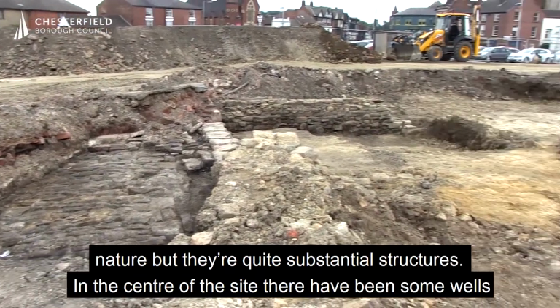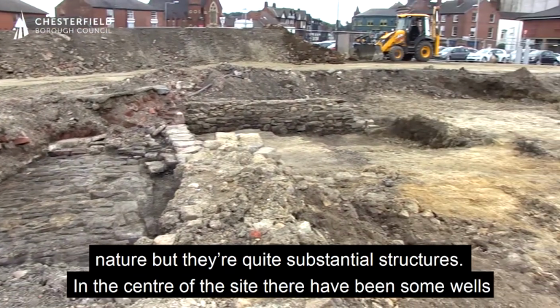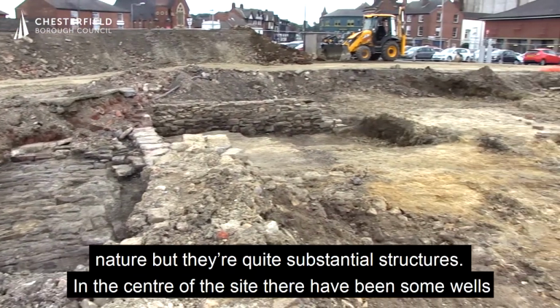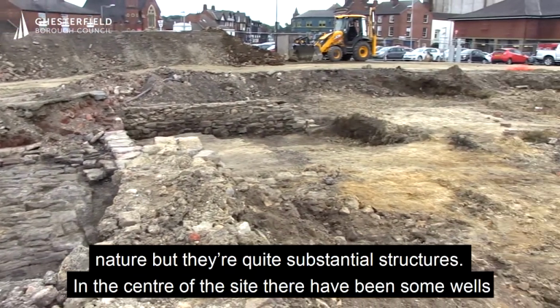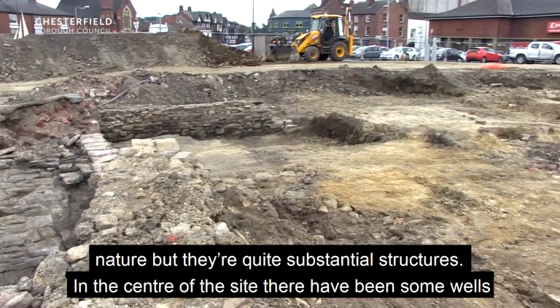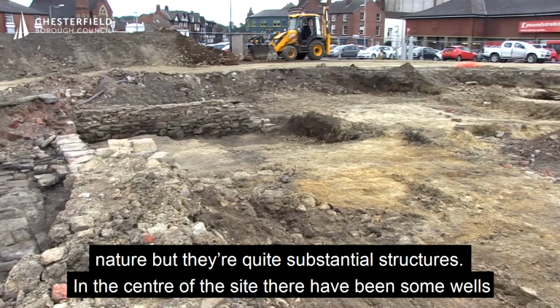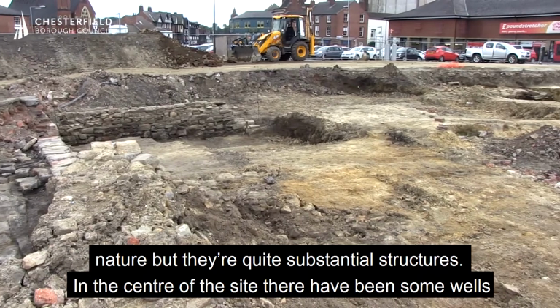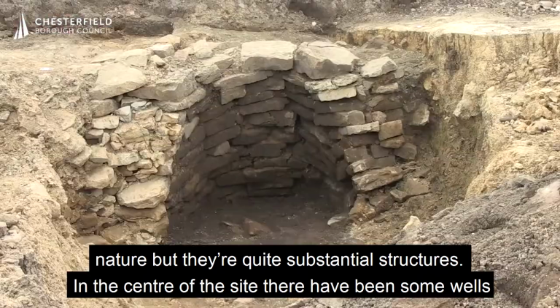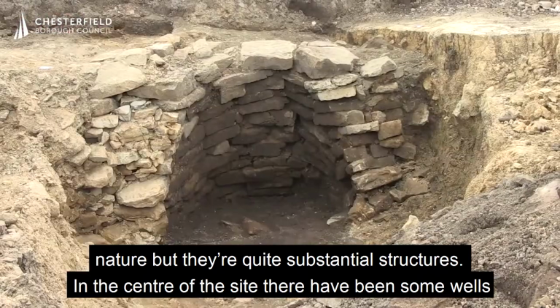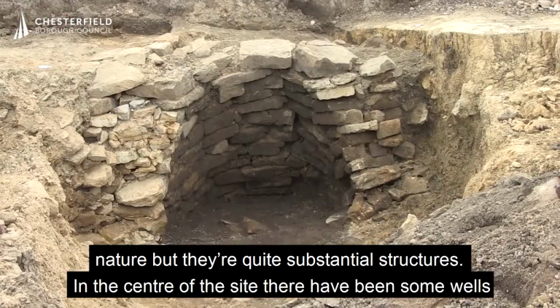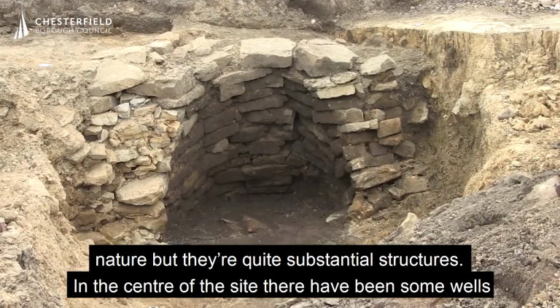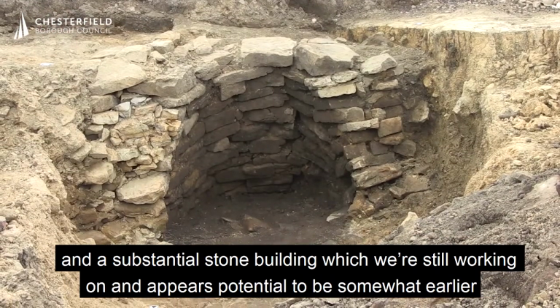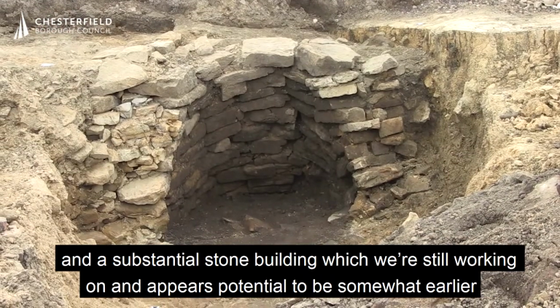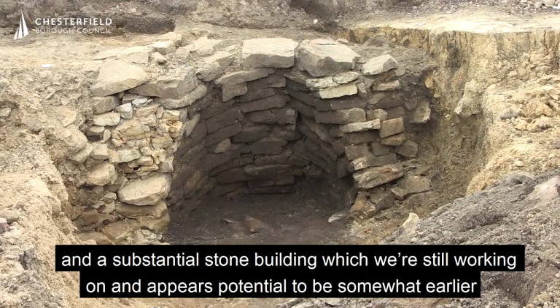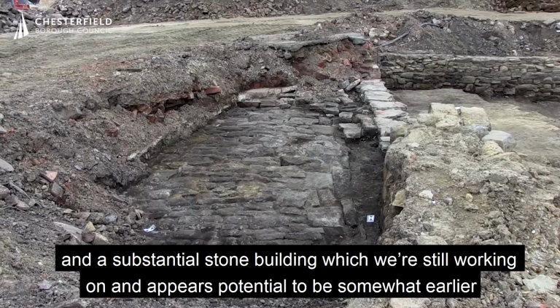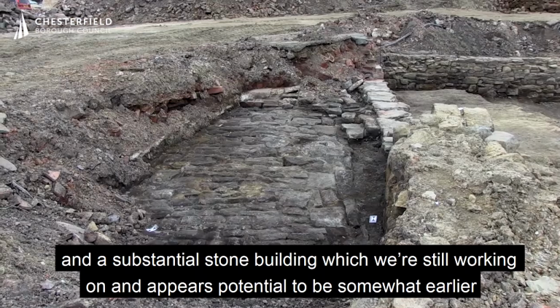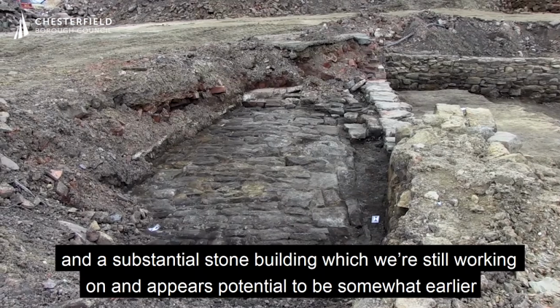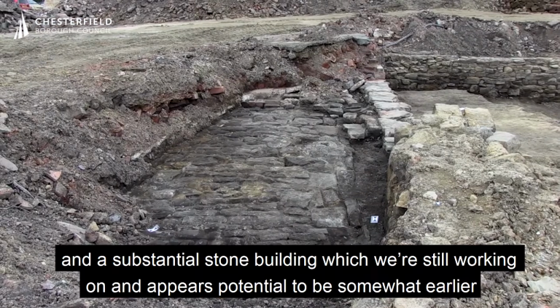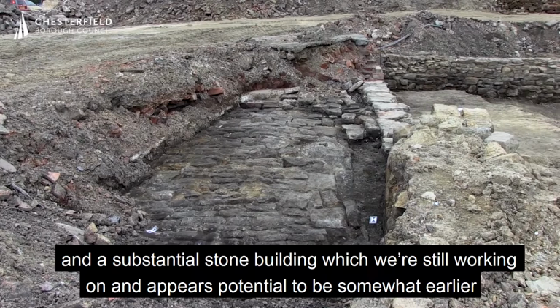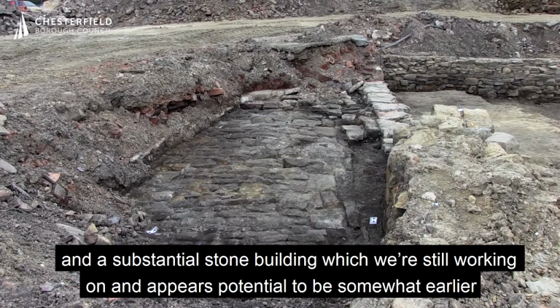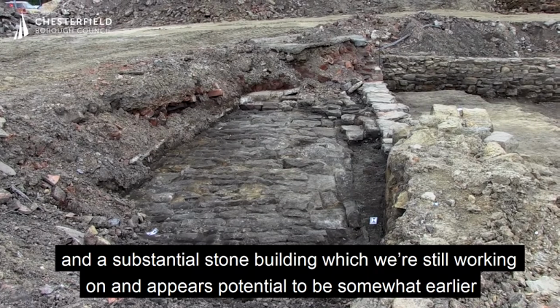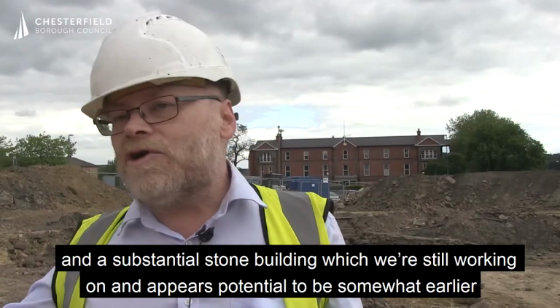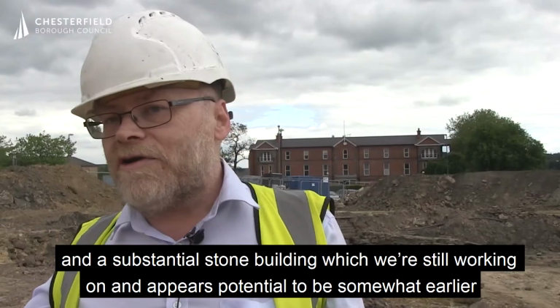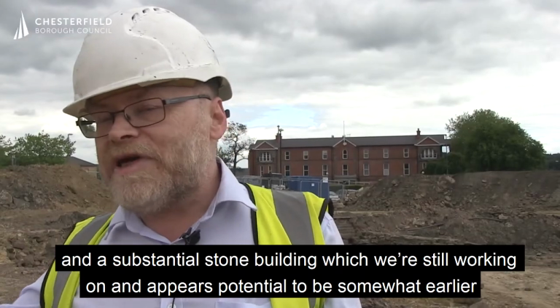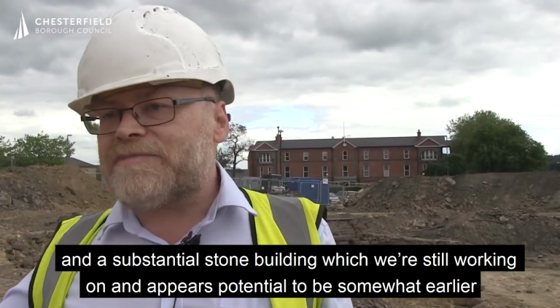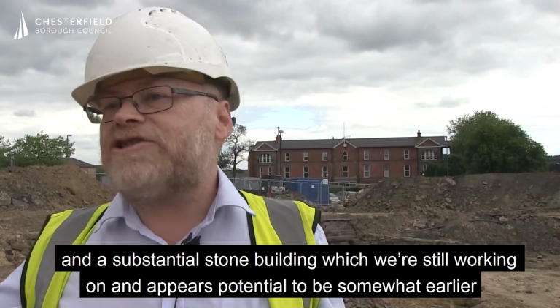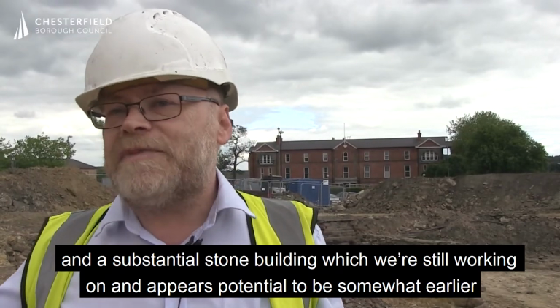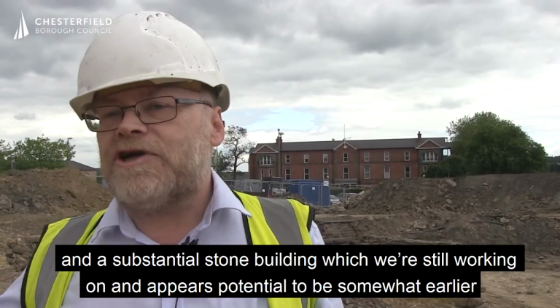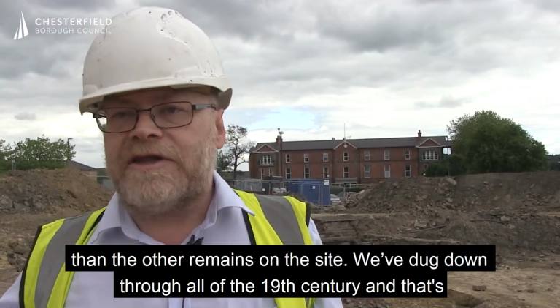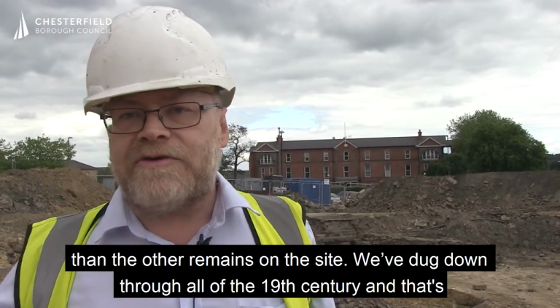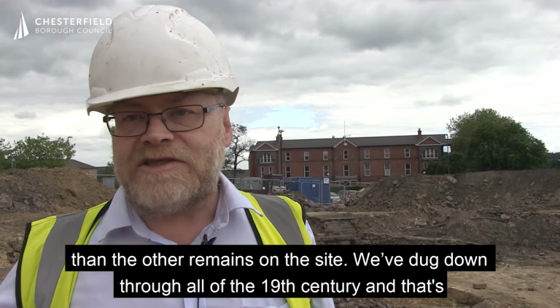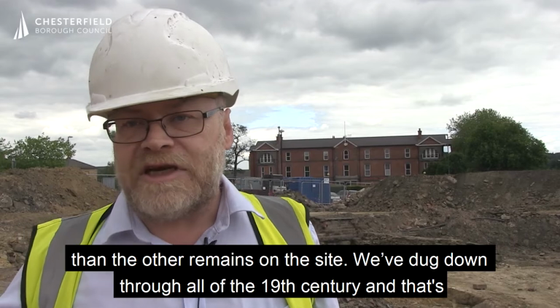They're quite substantial structures. In the centre of the site there have been some wells and a substantial stone building which we're still working on, and it appears potentially to be somewhat earlier than the other remains on the site.